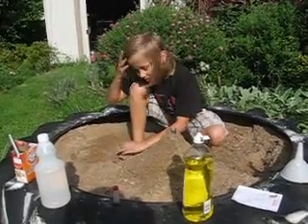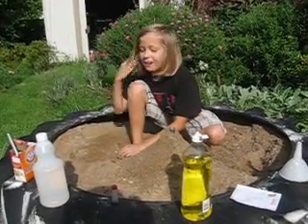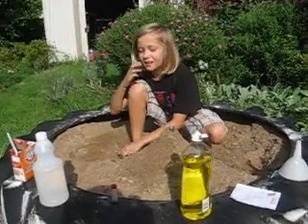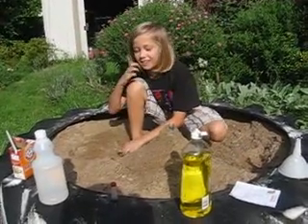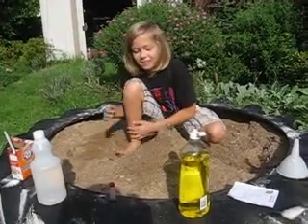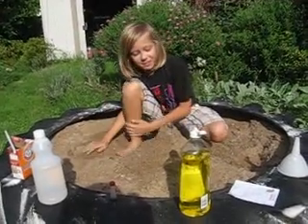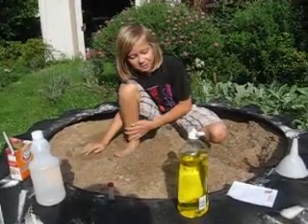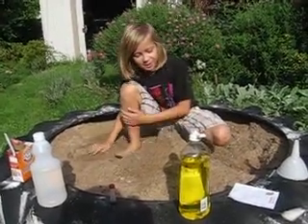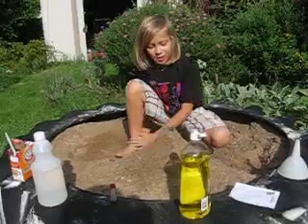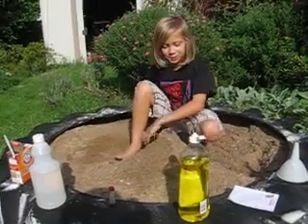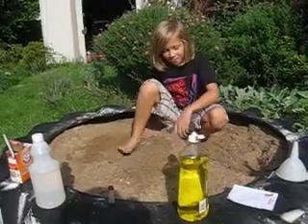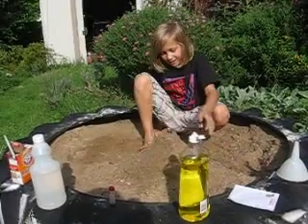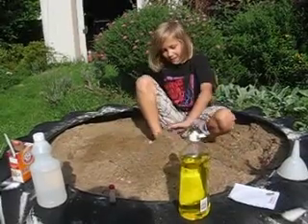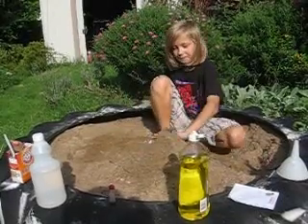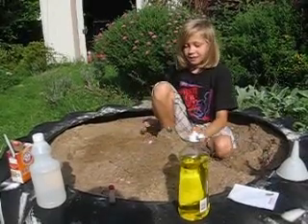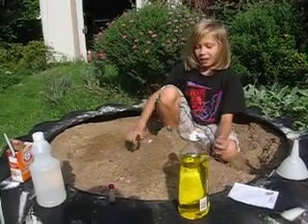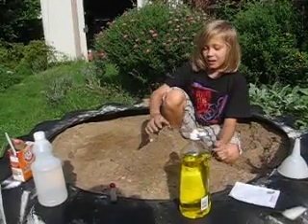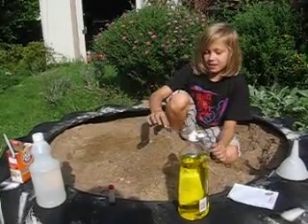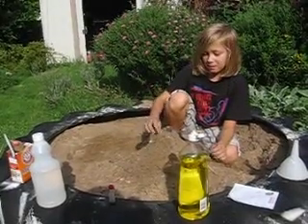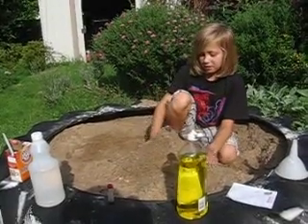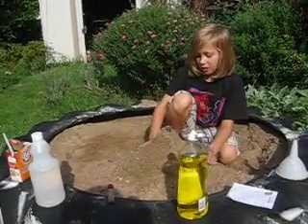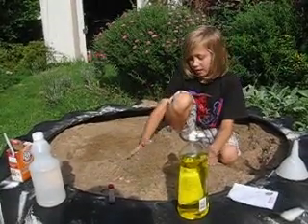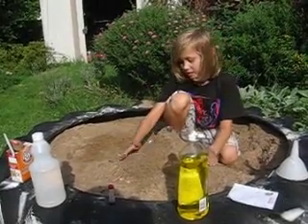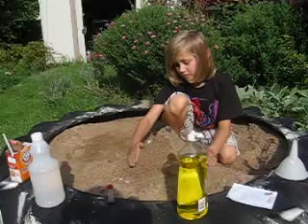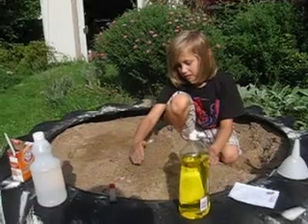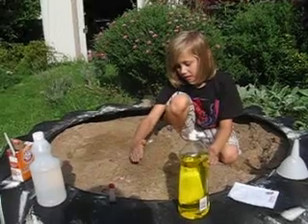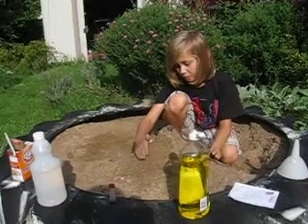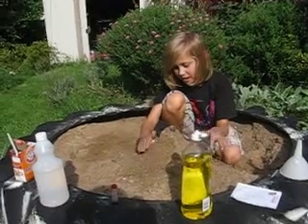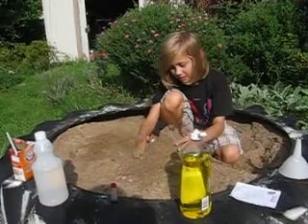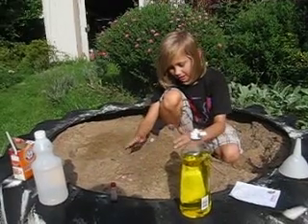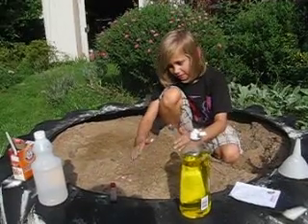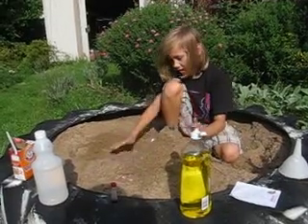I'm gonna show you how to make a volcano in your sandbox. I've already taken a plastic bottle and kind of covered it with sand to make it look like a volcano.